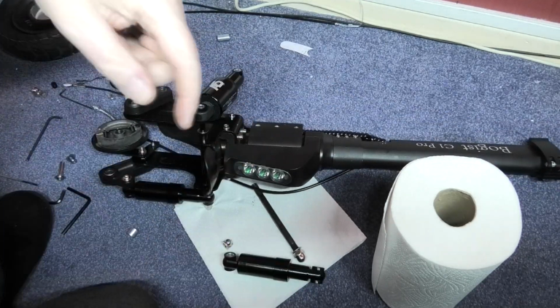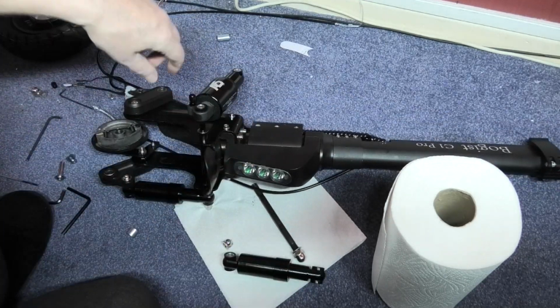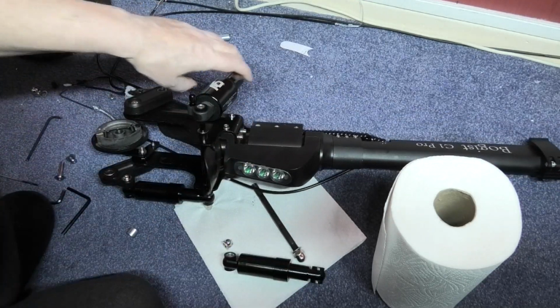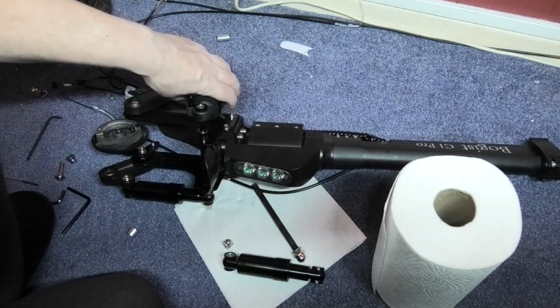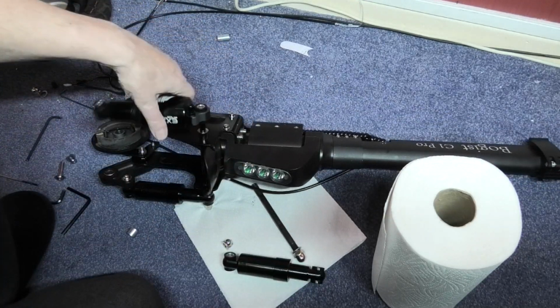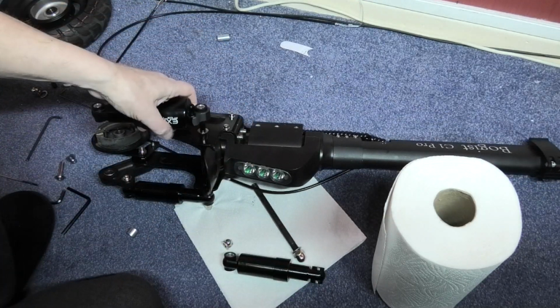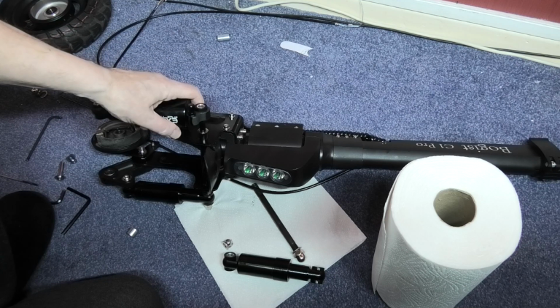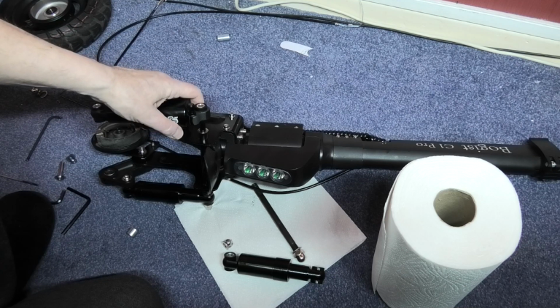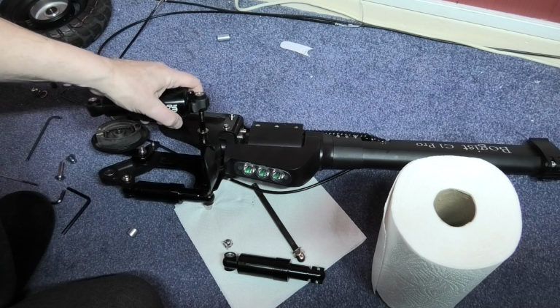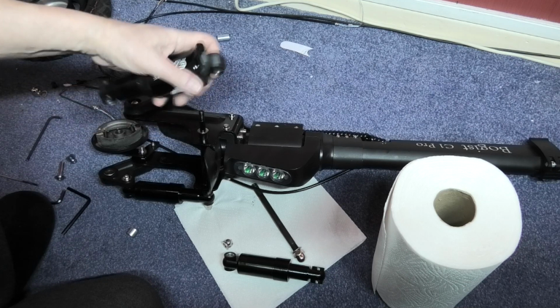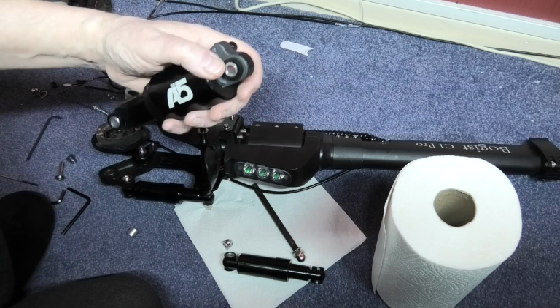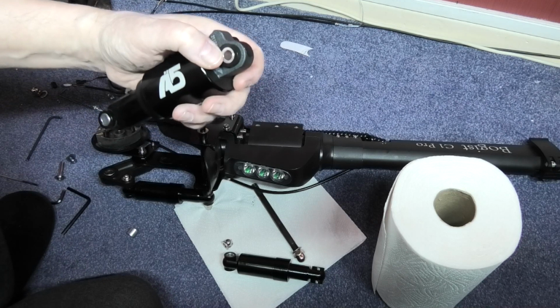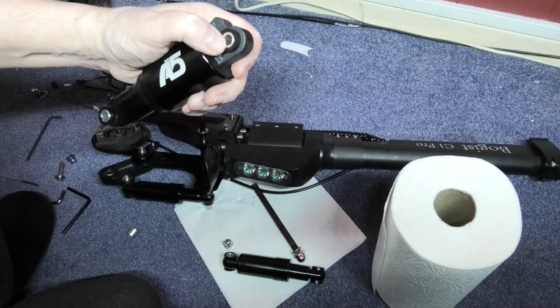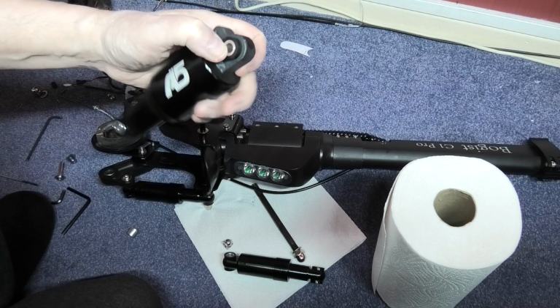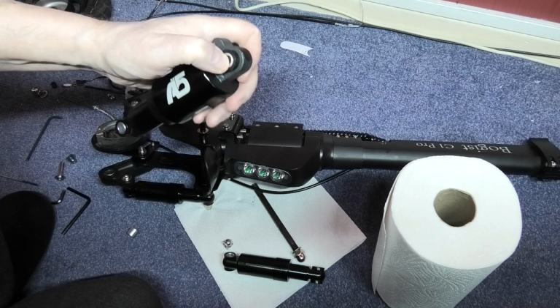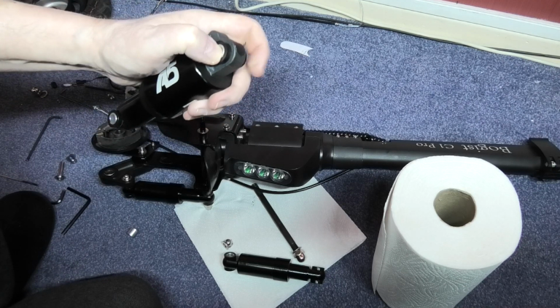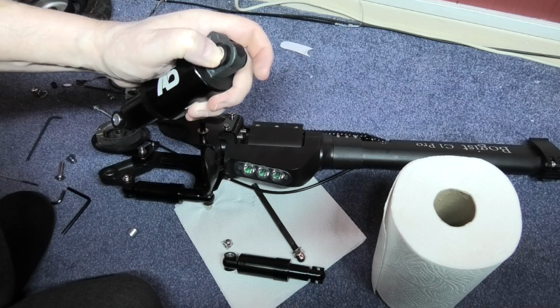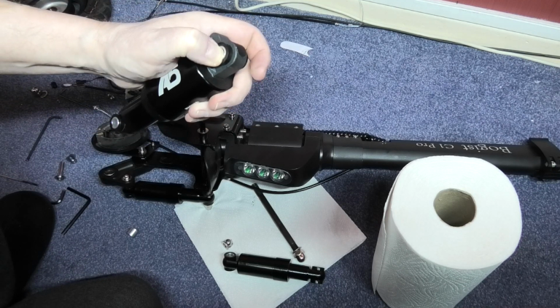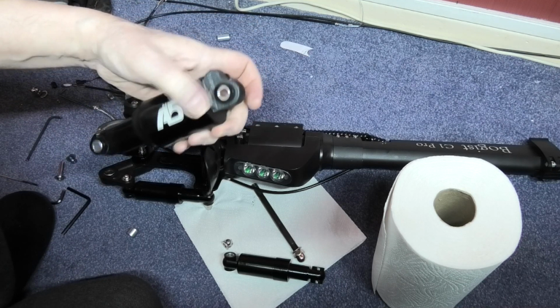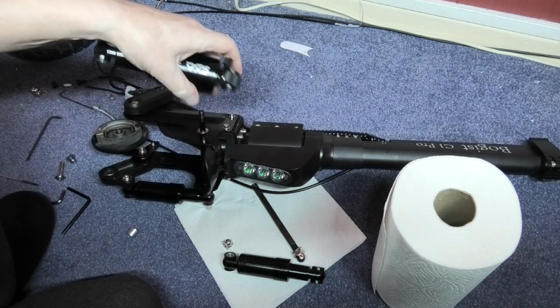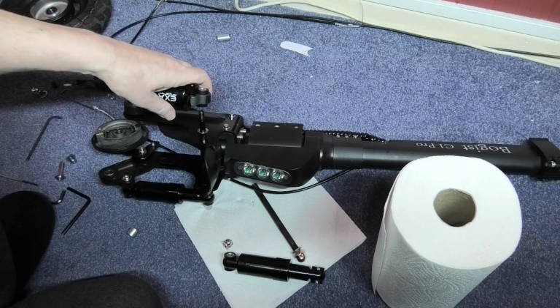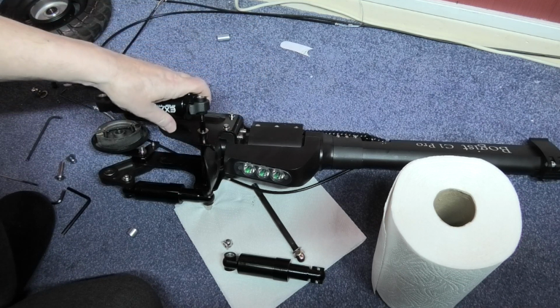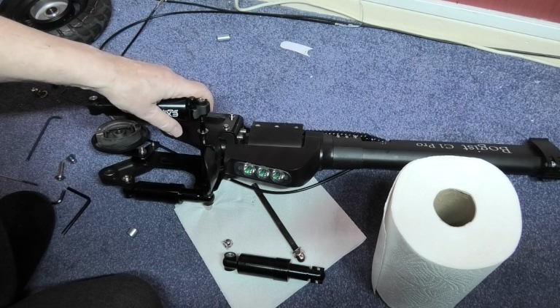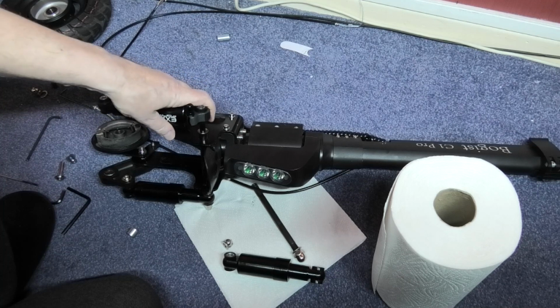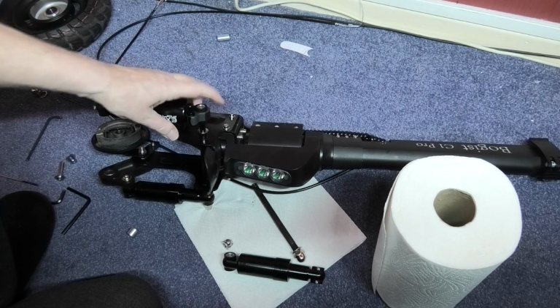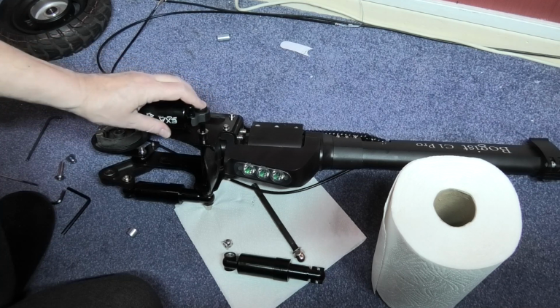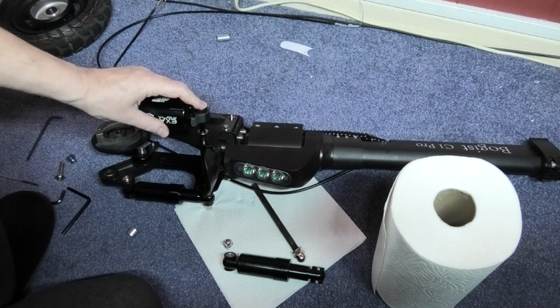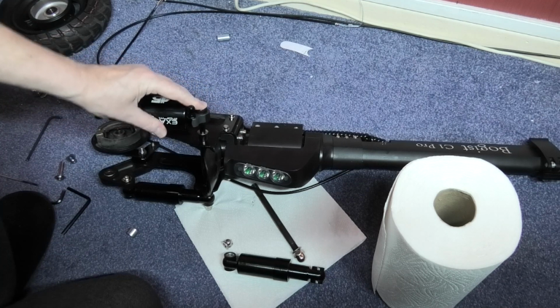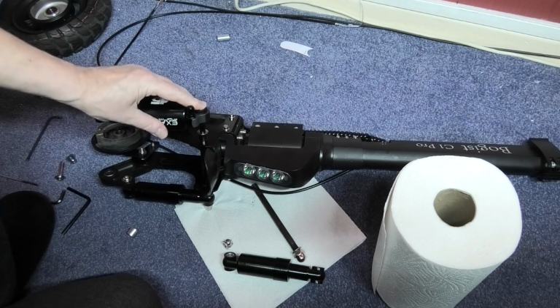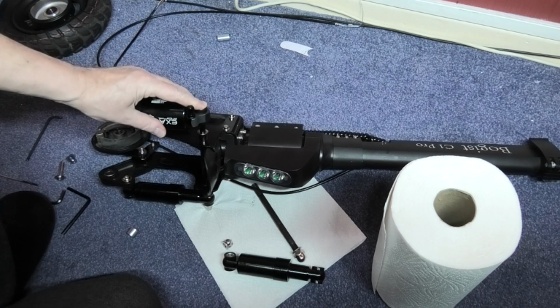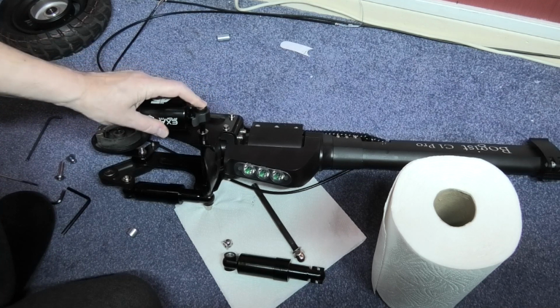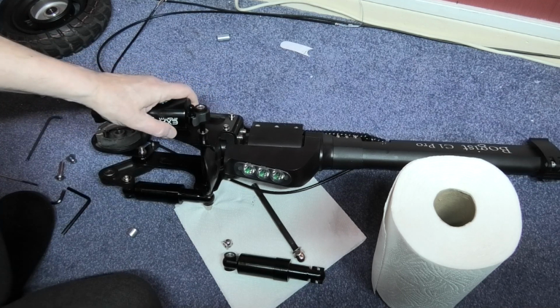See, with these shock absorbers the eyelet — or whatever you call it — is too small. They will not go on.